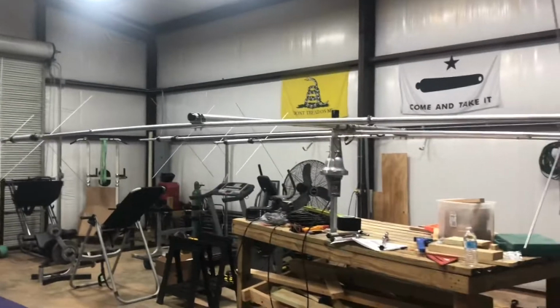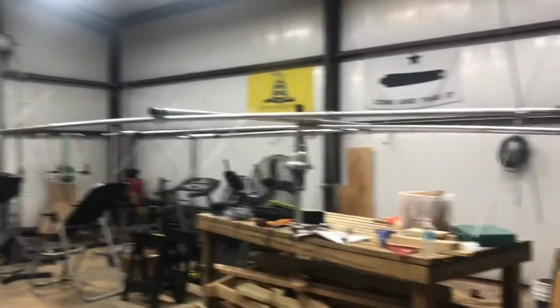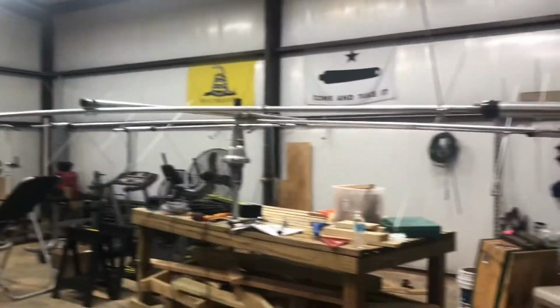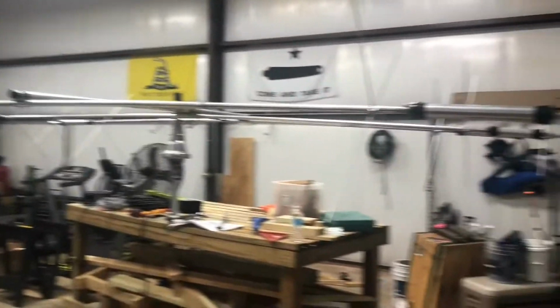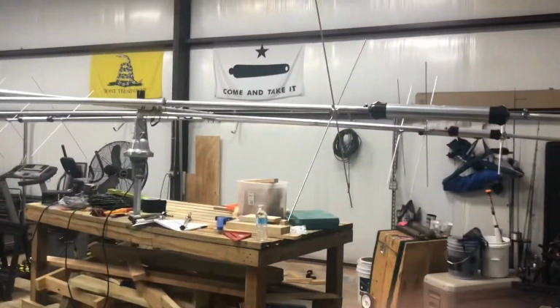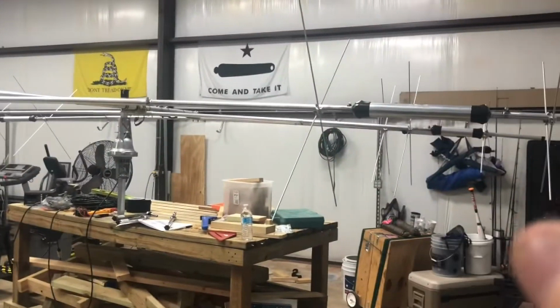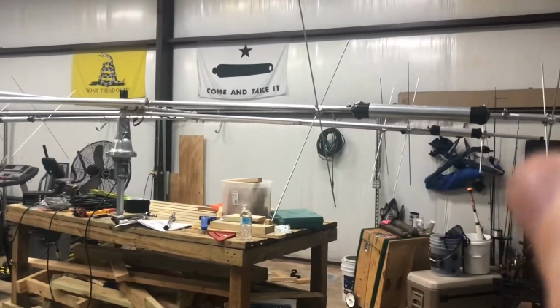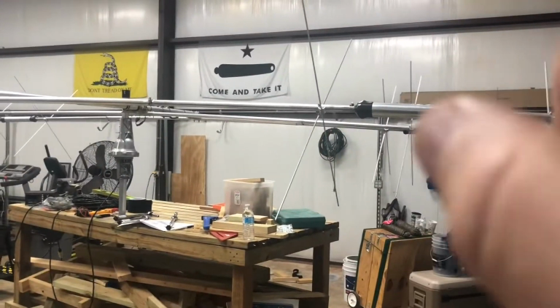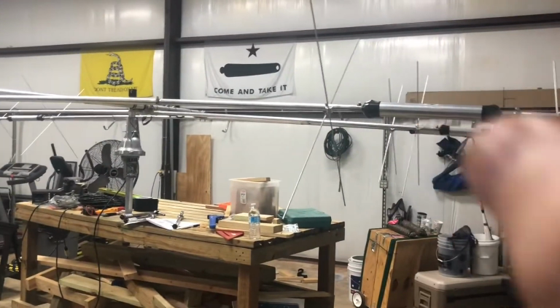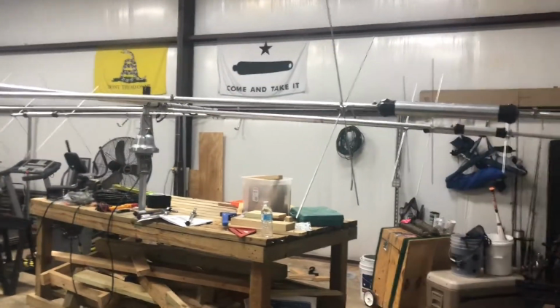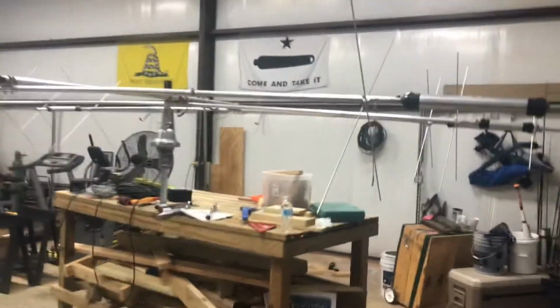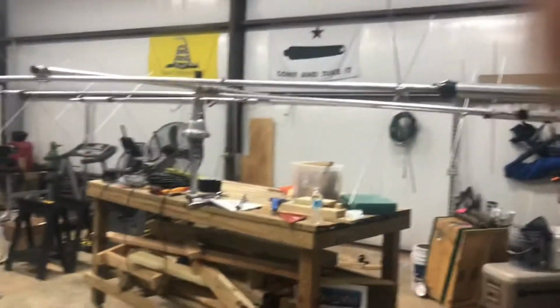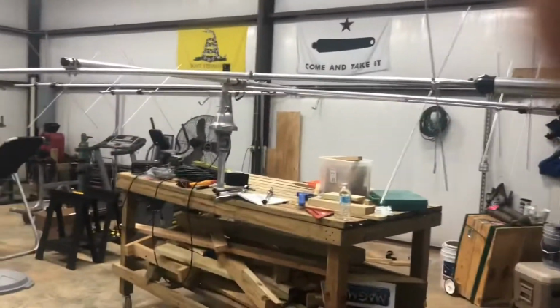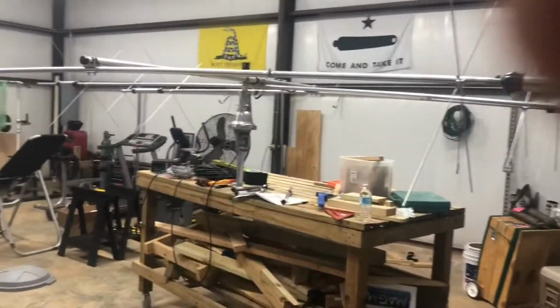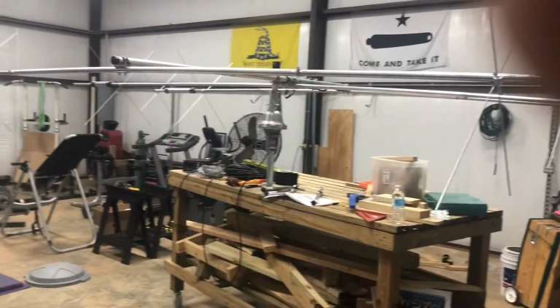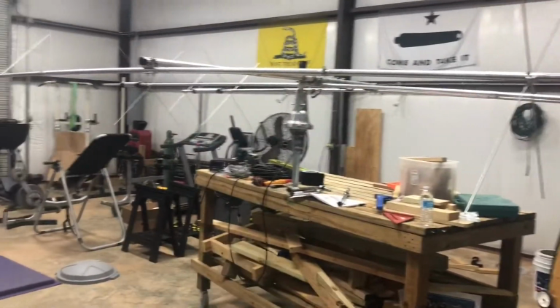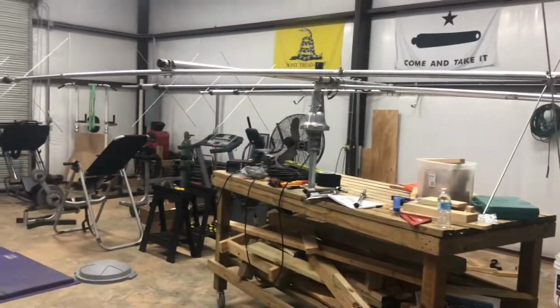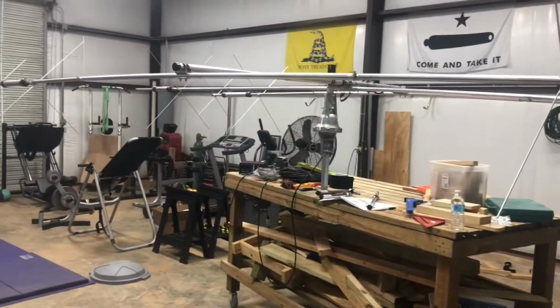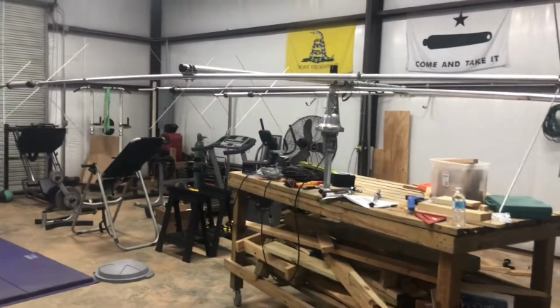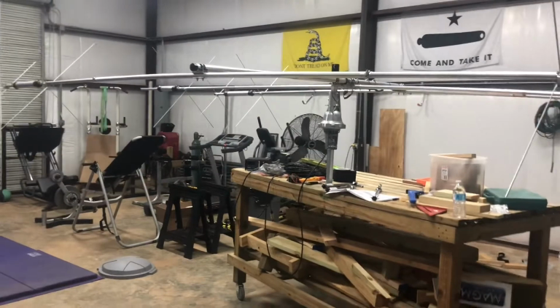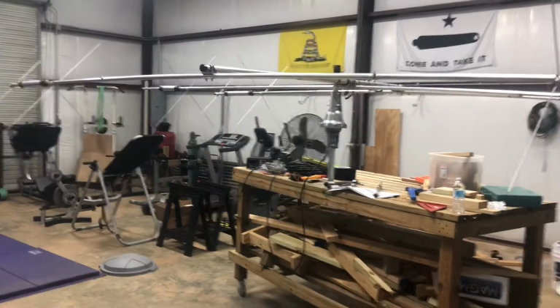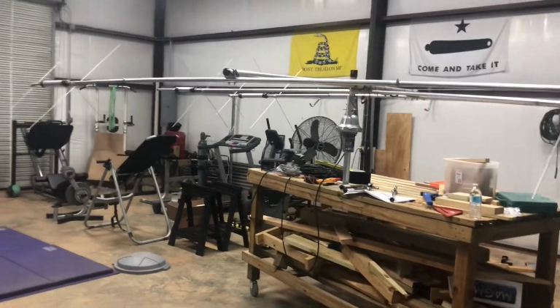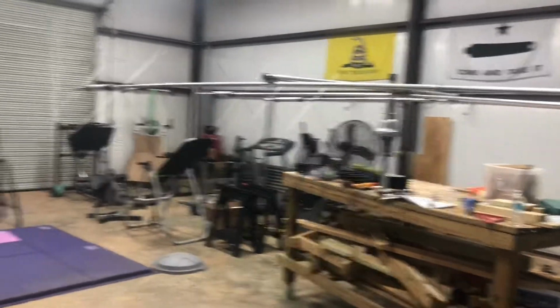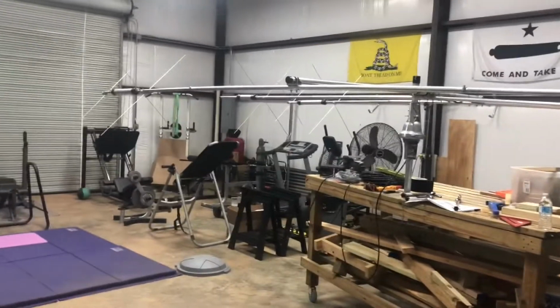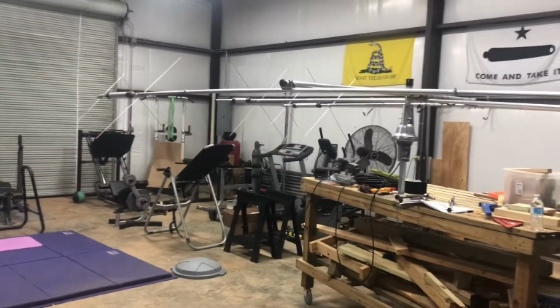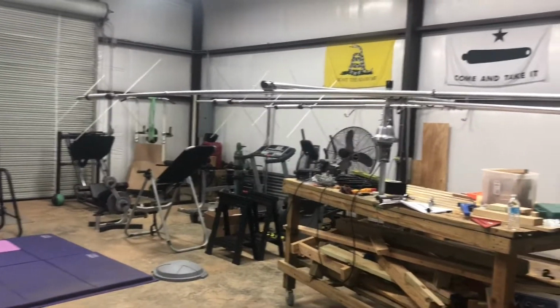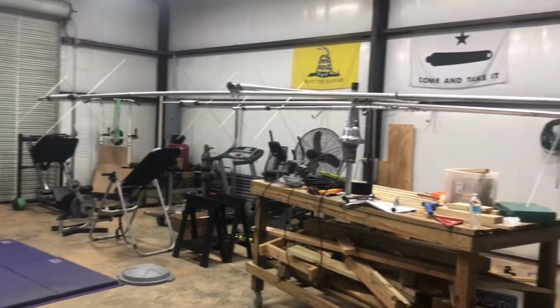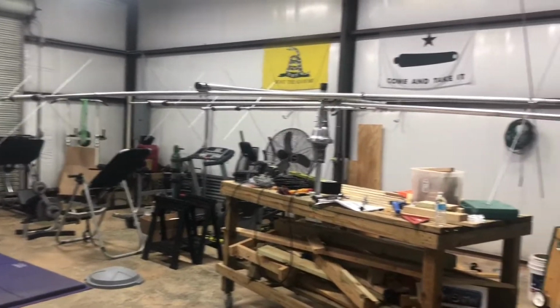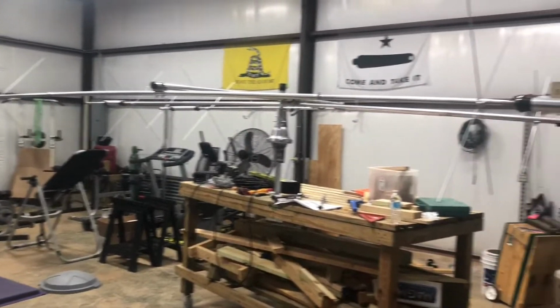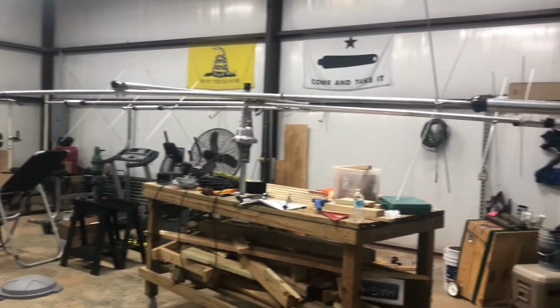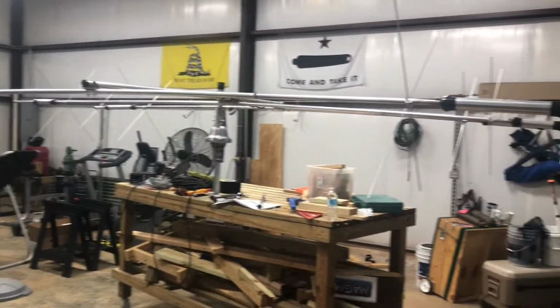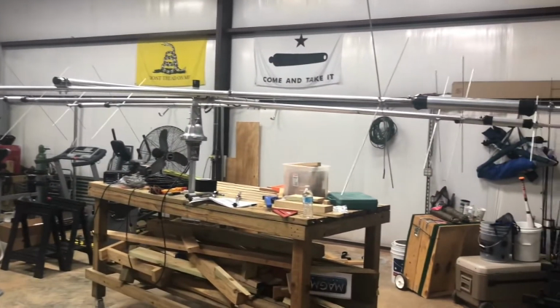I'm going to check the traps — I'm going to take them apart tomorrow. I'm going to let it sit overnight like this and see how it looks in the morning.